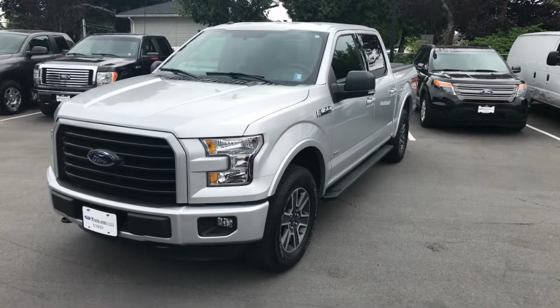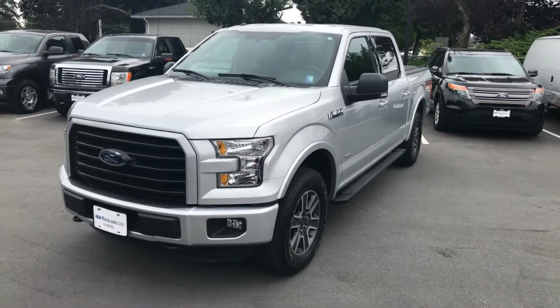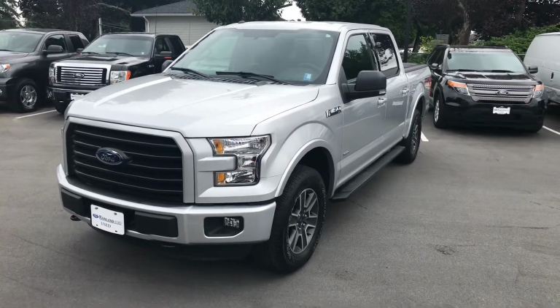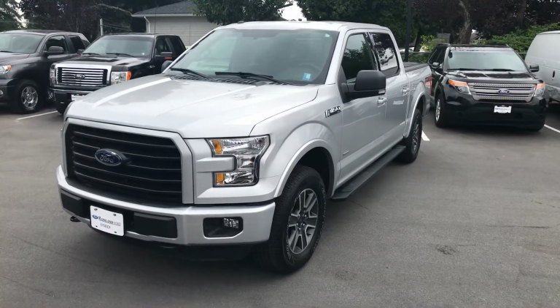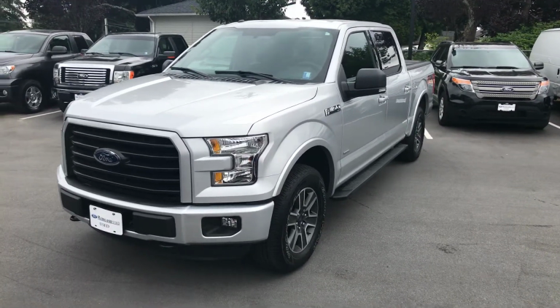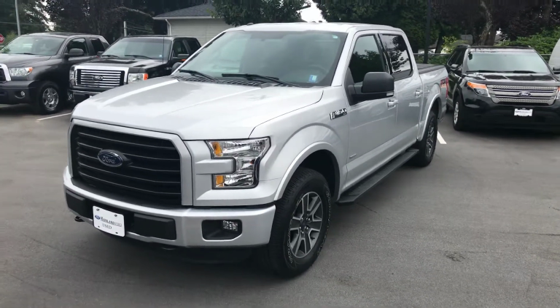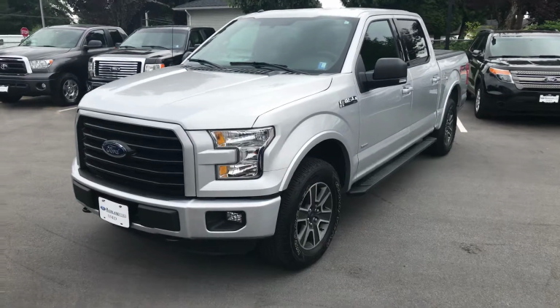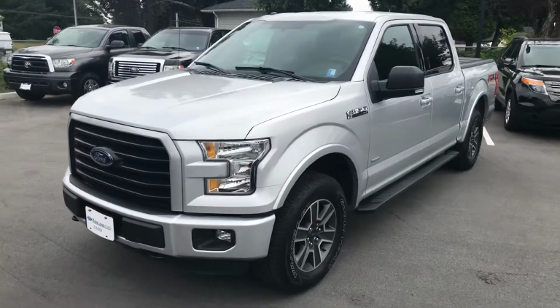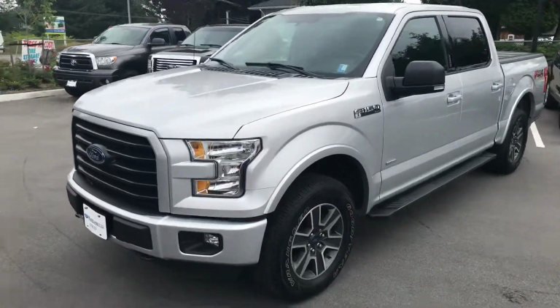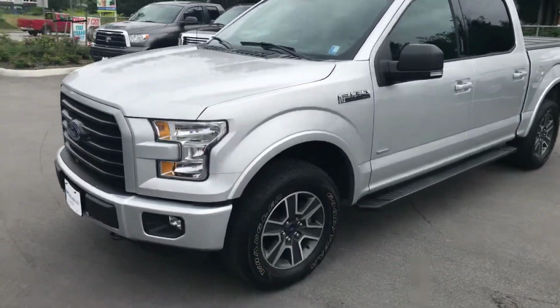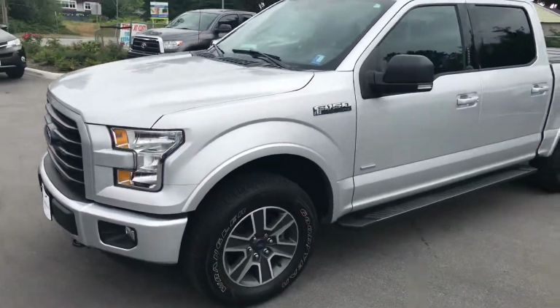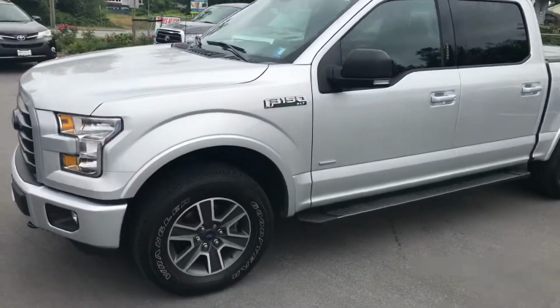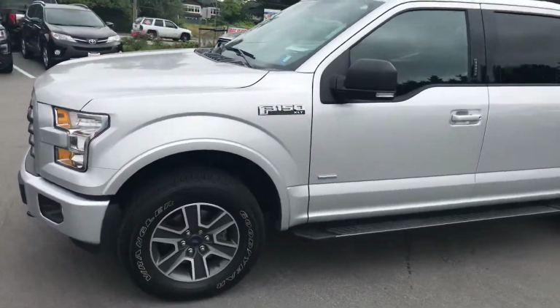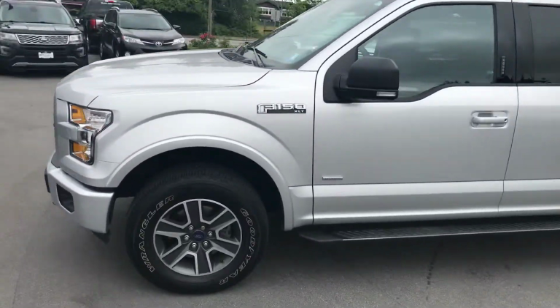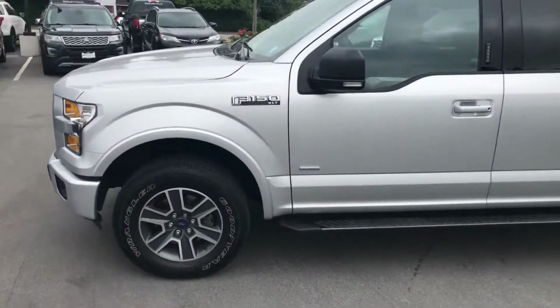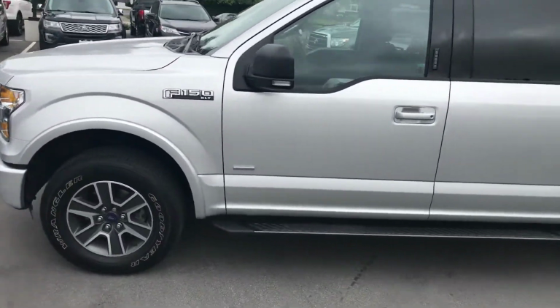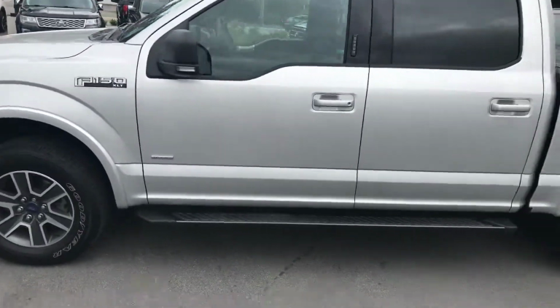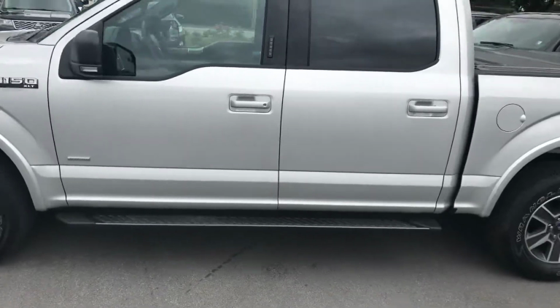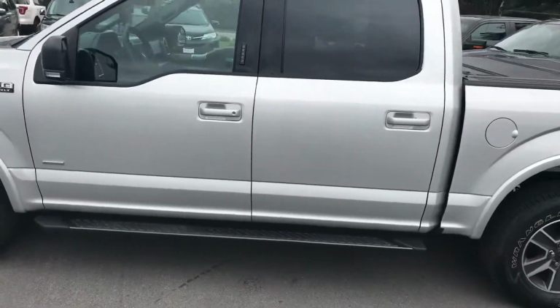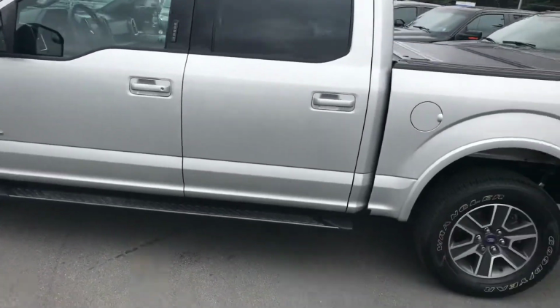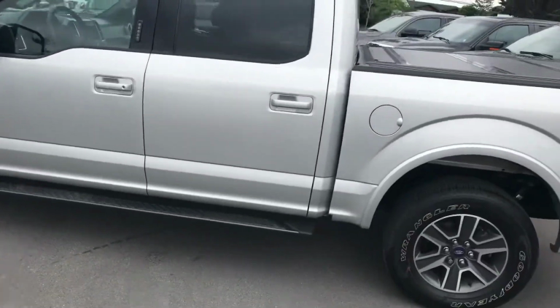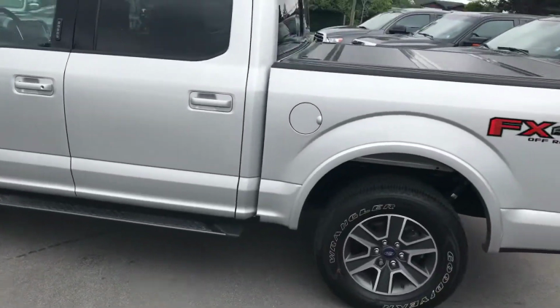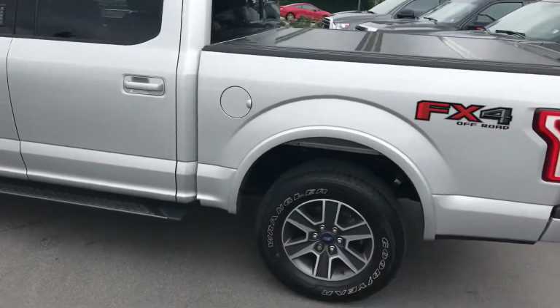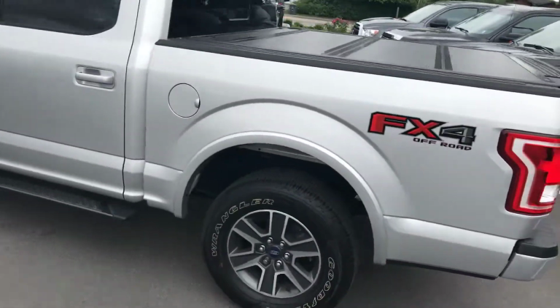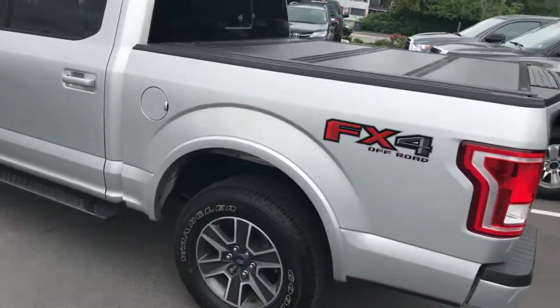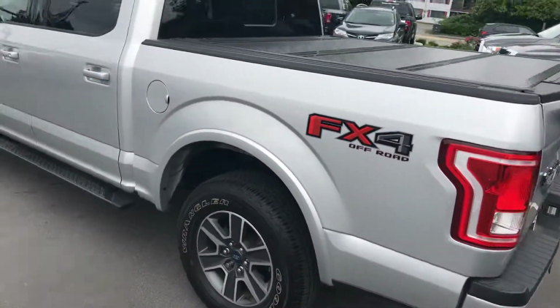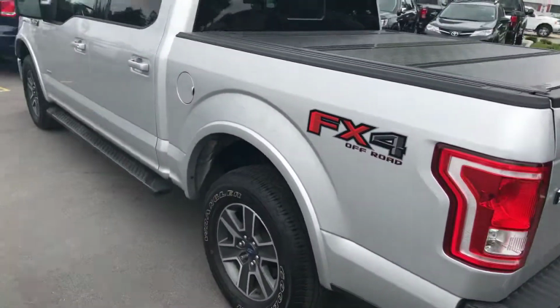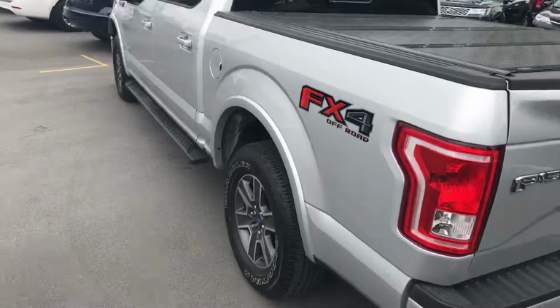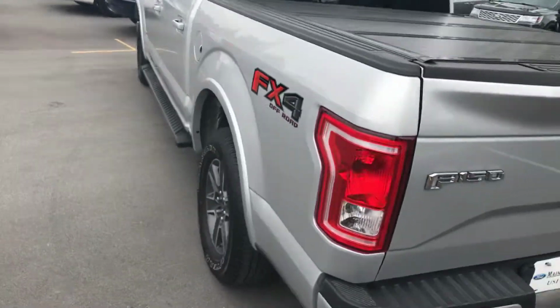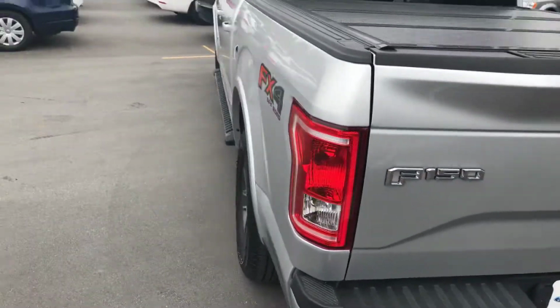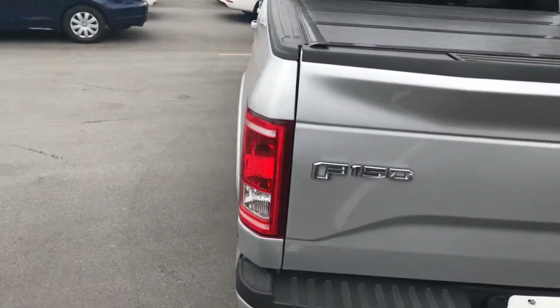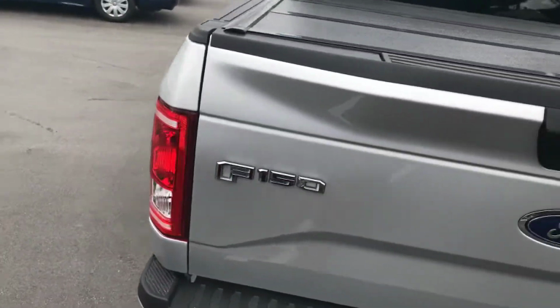This is a 2016 F-150 XLT with the FX4 off-road package, 2.7-liter EcoBoost engine, SuperCrew with a short box on it. As you can see walking around the truck, there are no major dings, dents, or scratches.